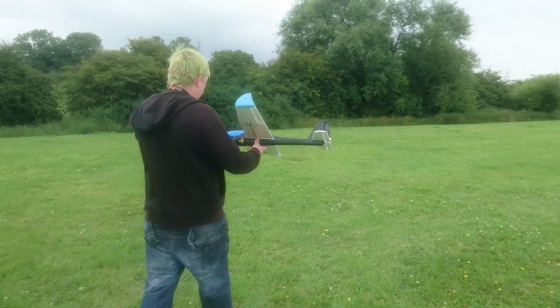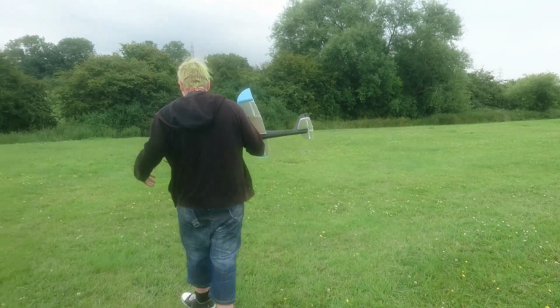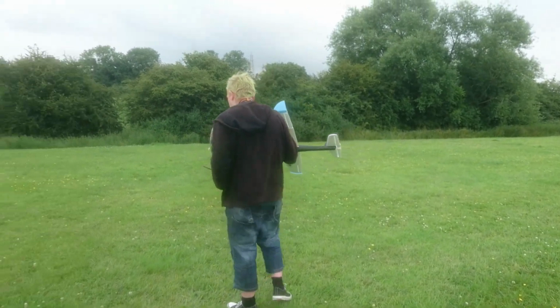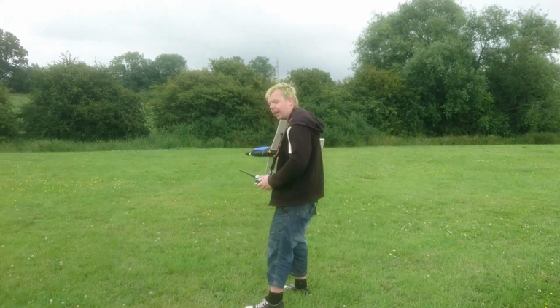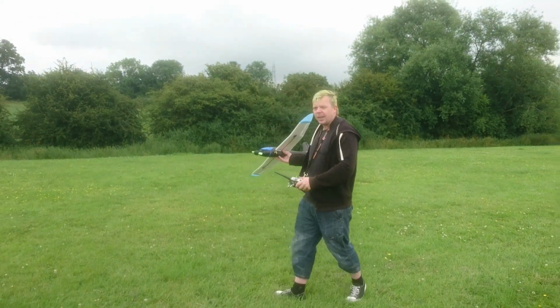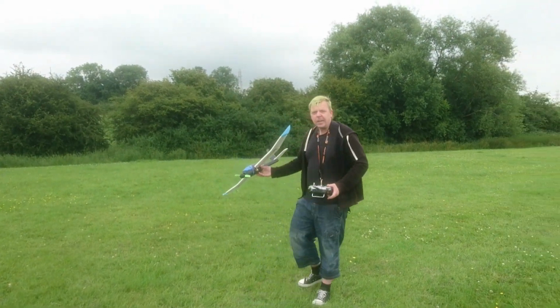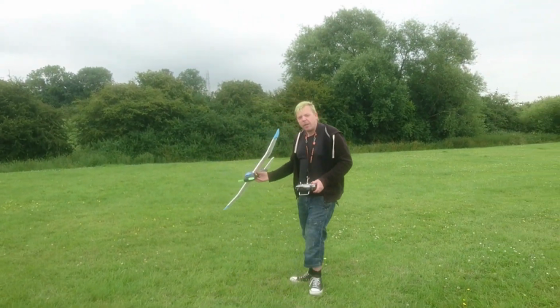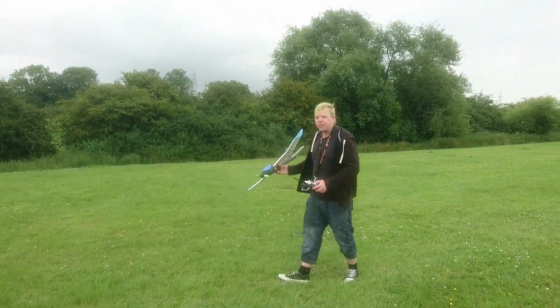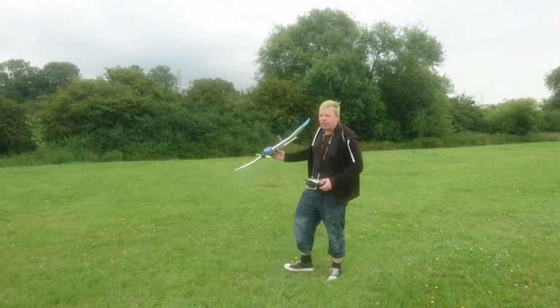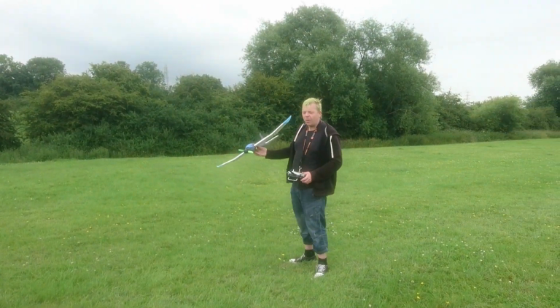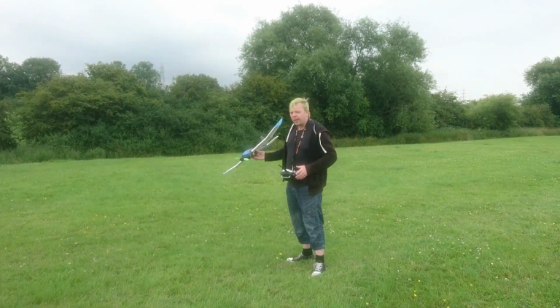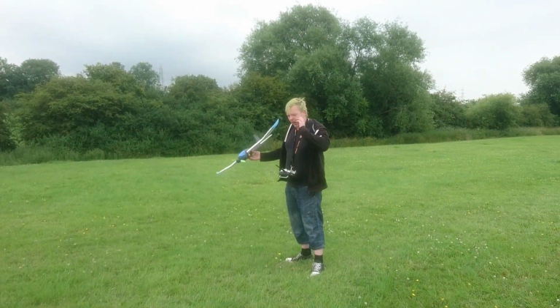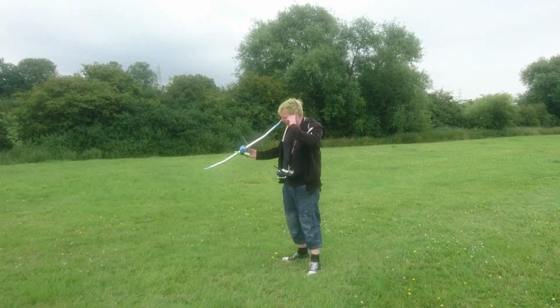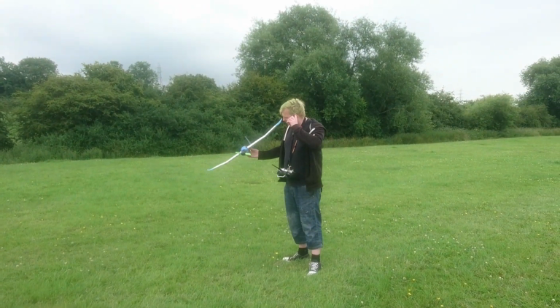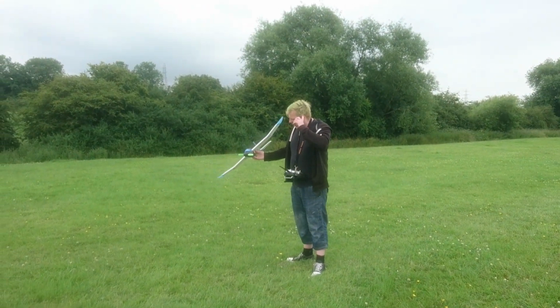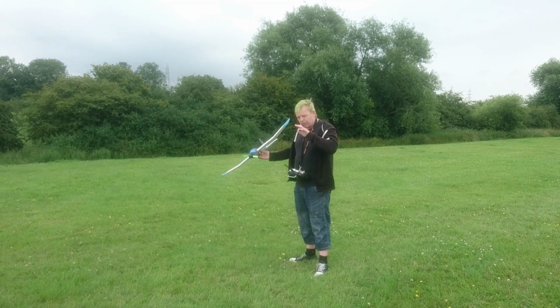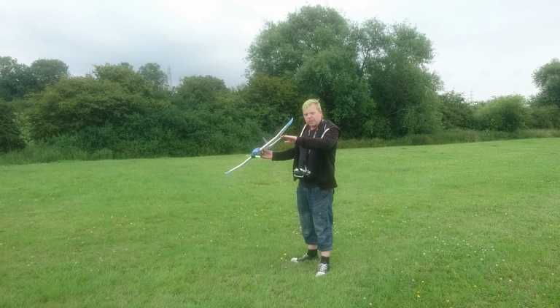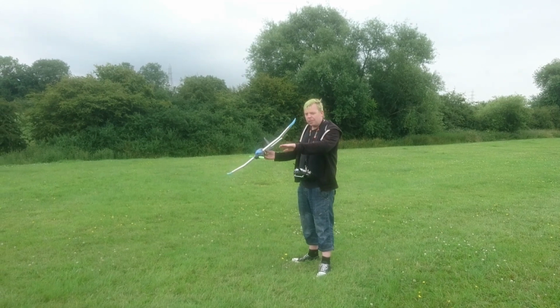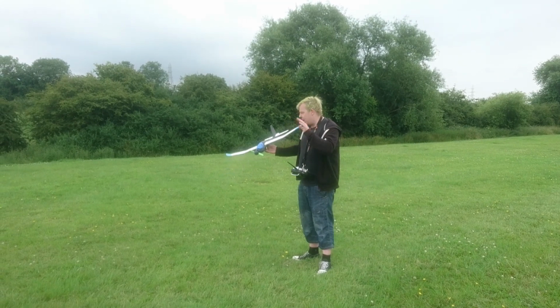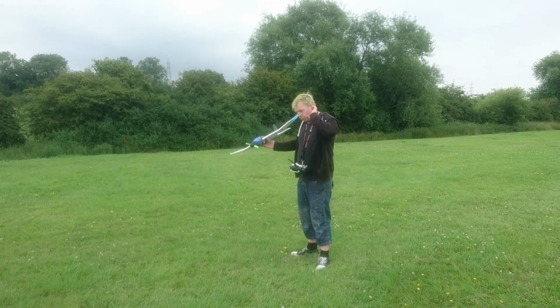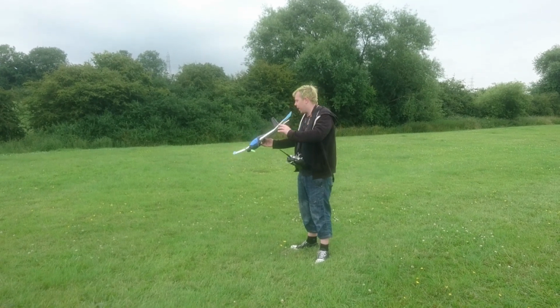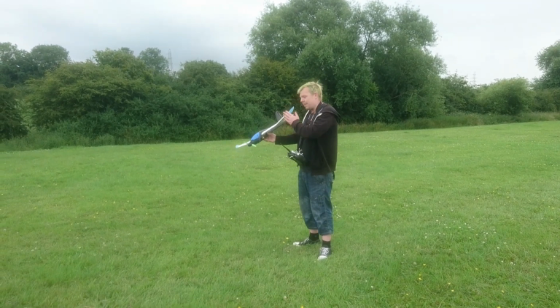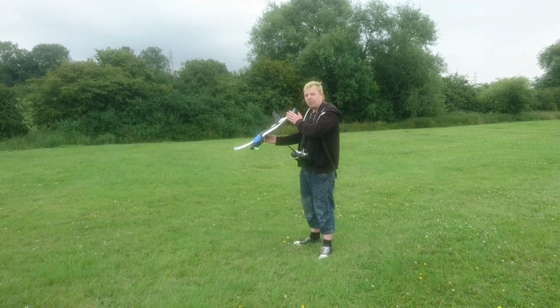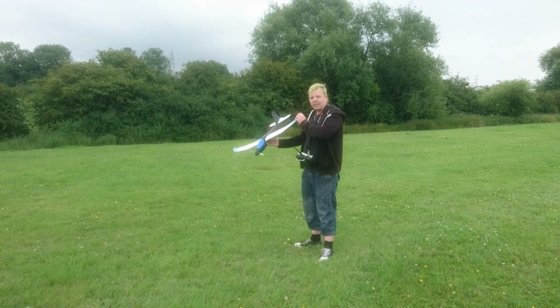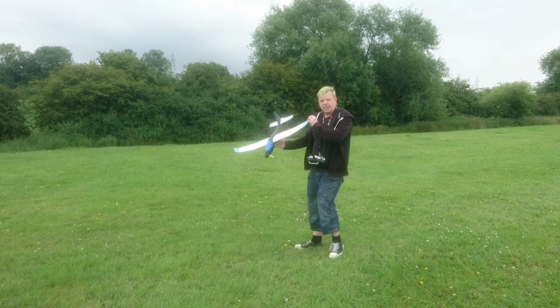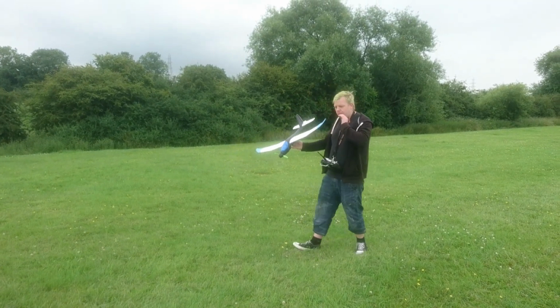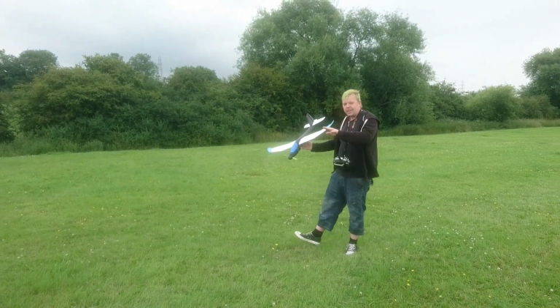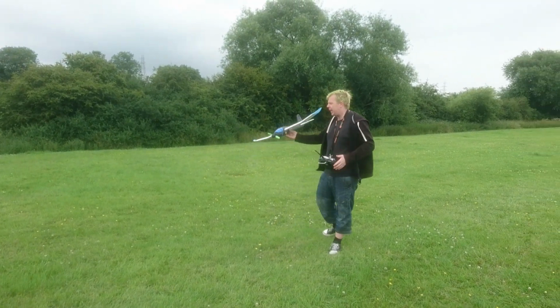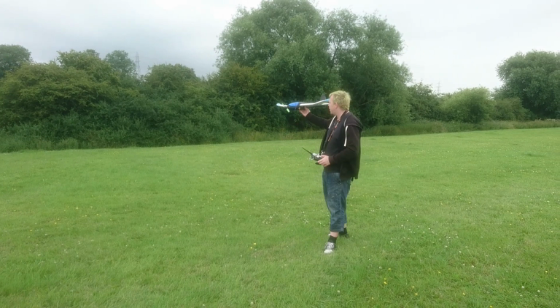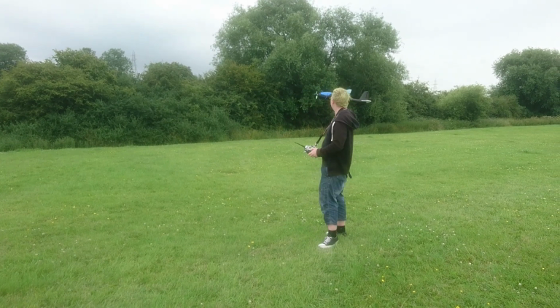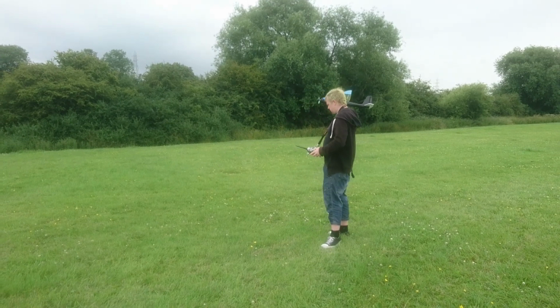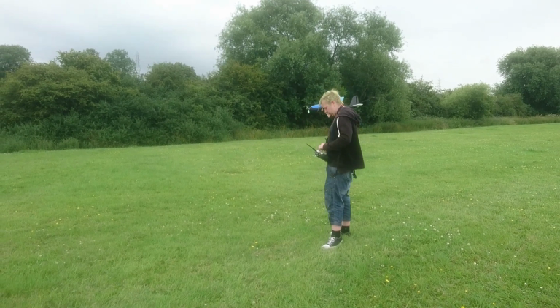But yeah, it still flies quite nice. Still very, very fast. I remember the other little gliders — they sort of floated a little bit more. These just want to track. That might be the winglets, because it's nice and slick now.